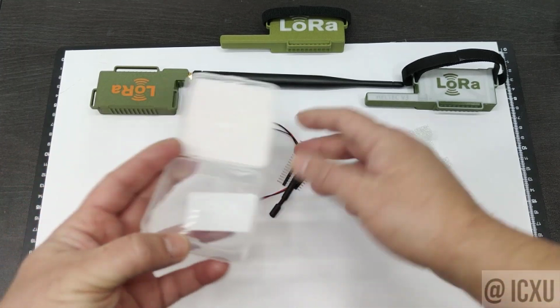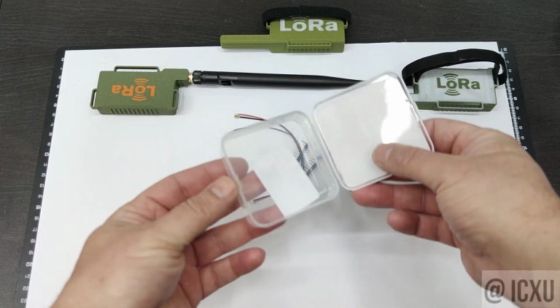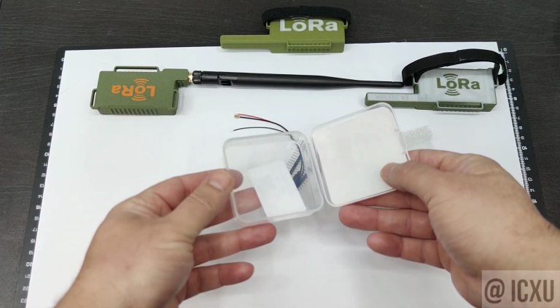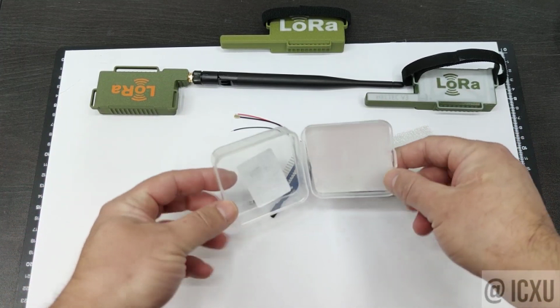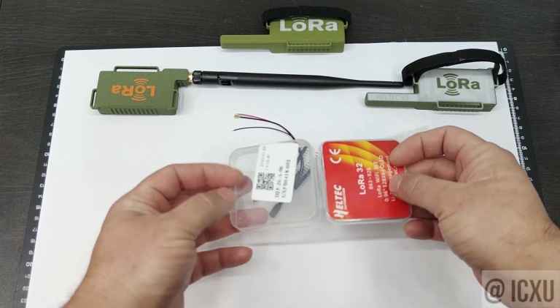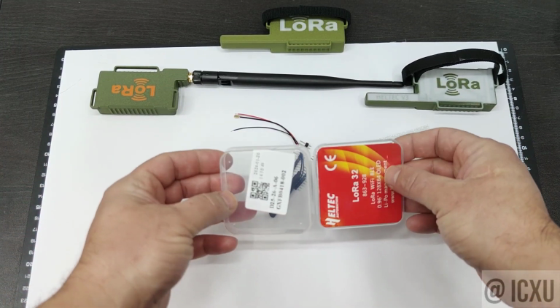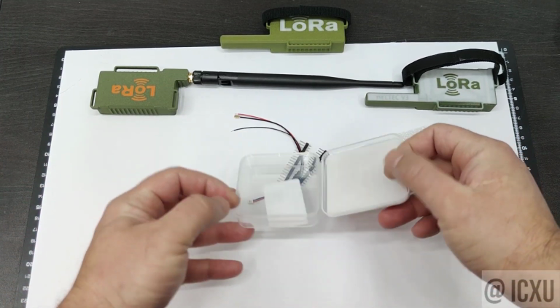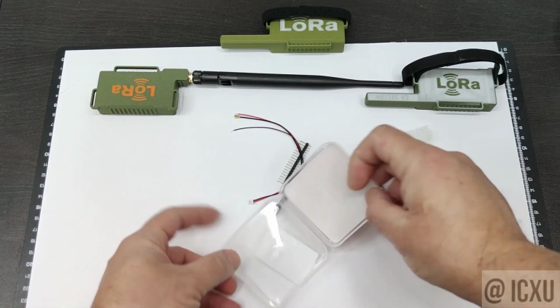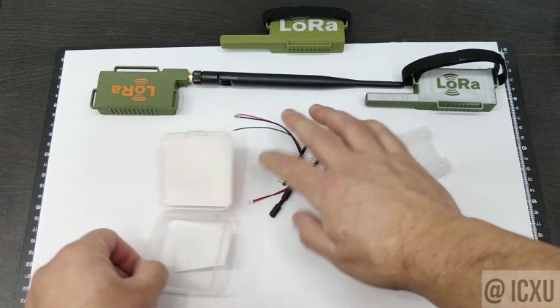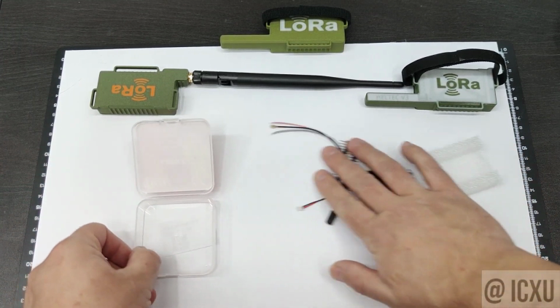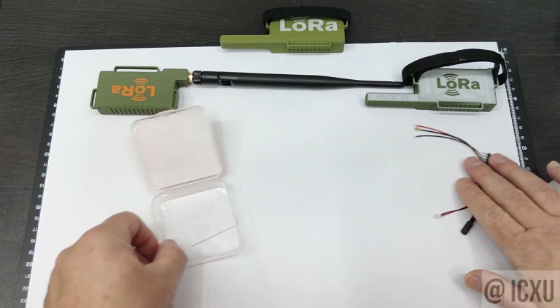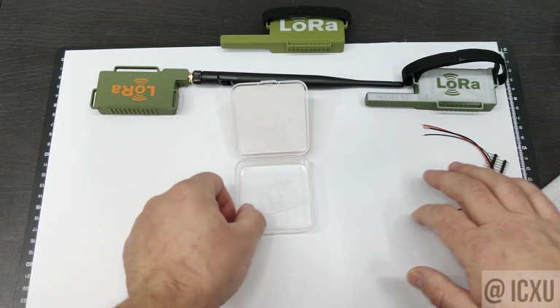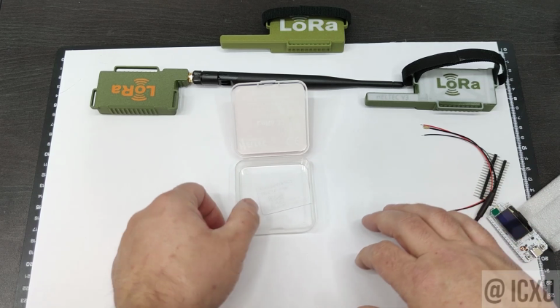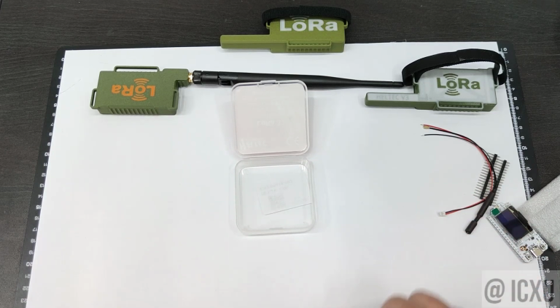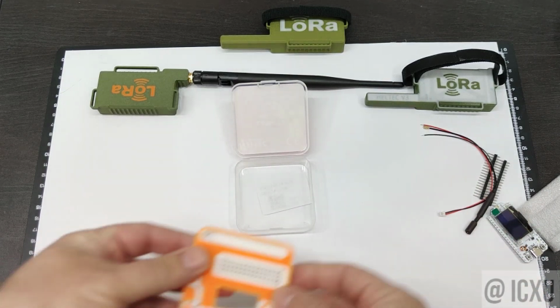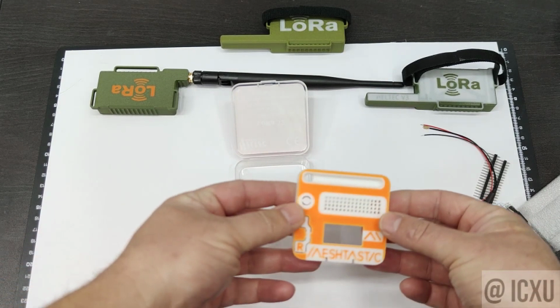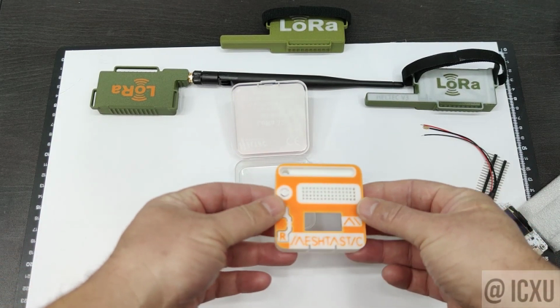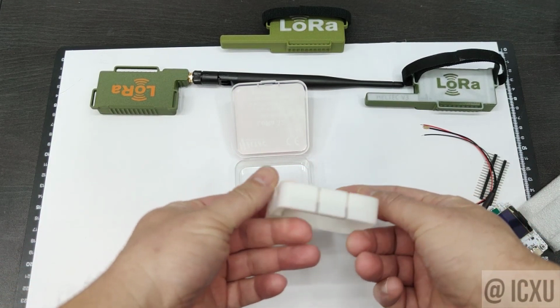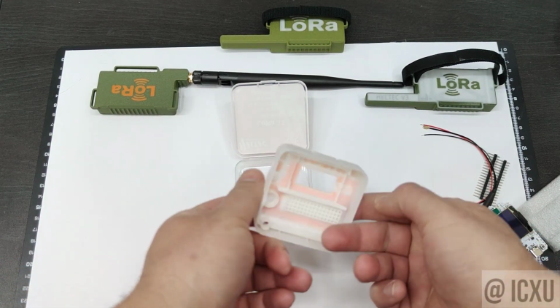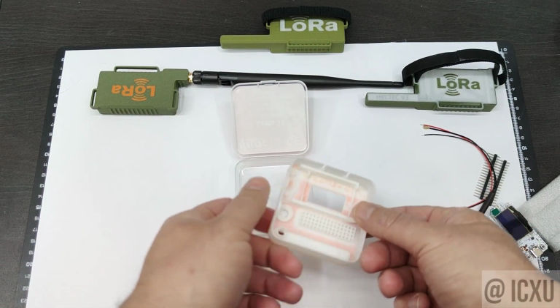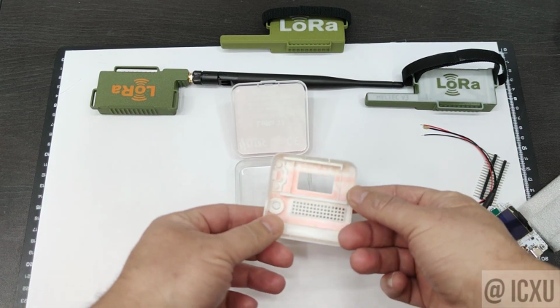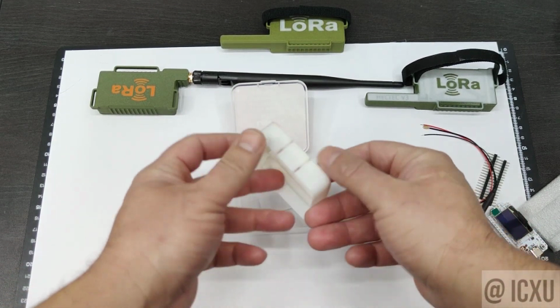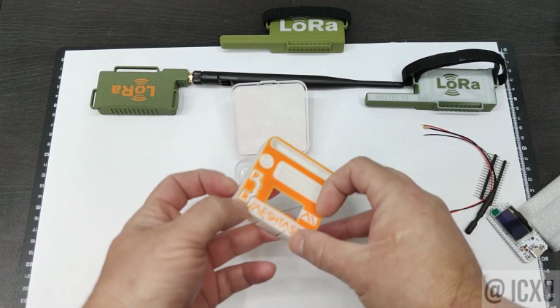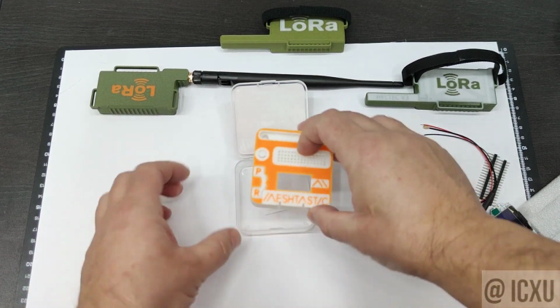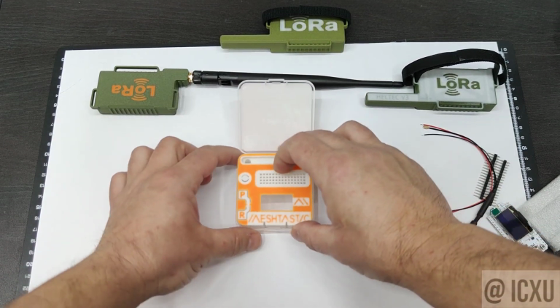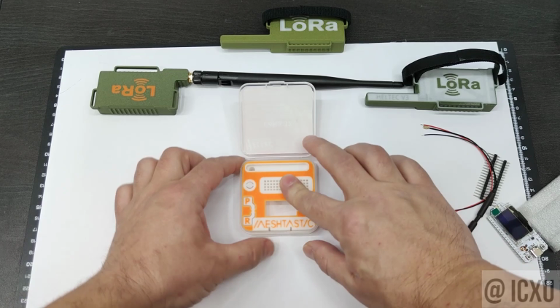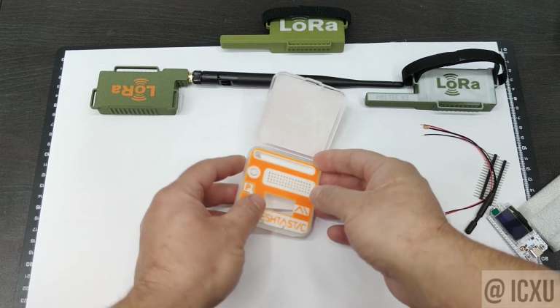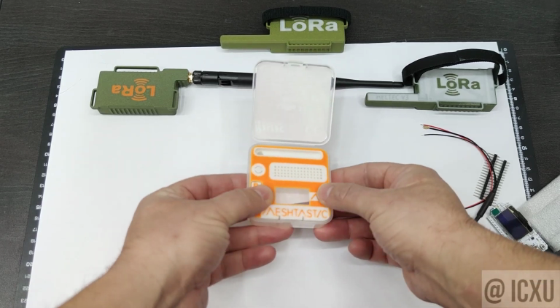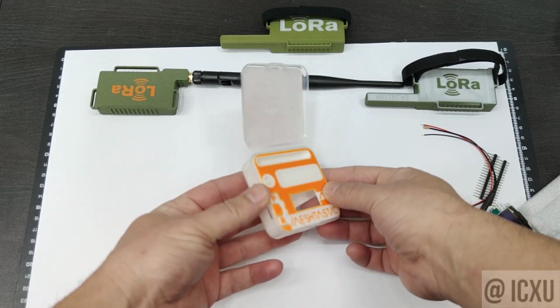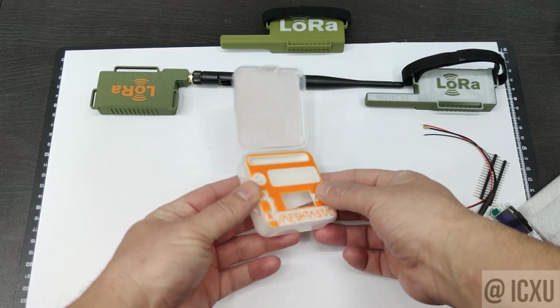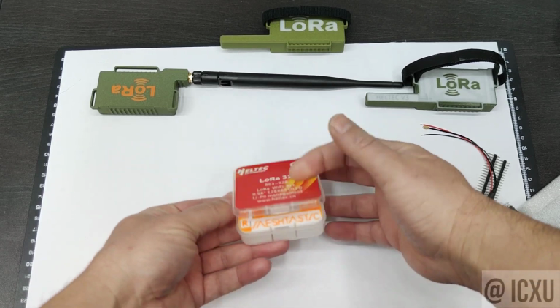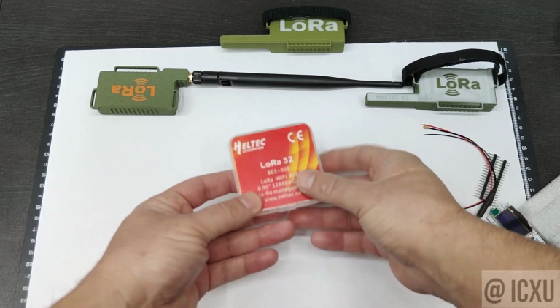But what about the packaging it comes in? Well, I've got a solution. Behold our custom insert. It's like a TARDIS for your Heltec V3 kit — bigger on the inside.